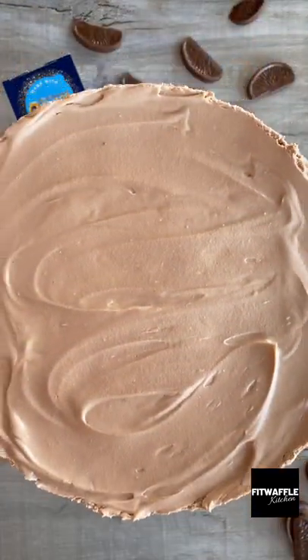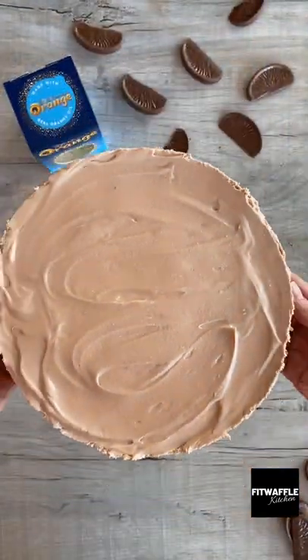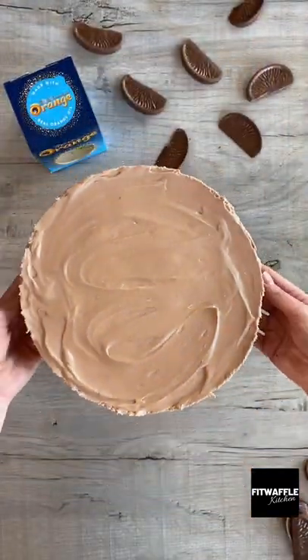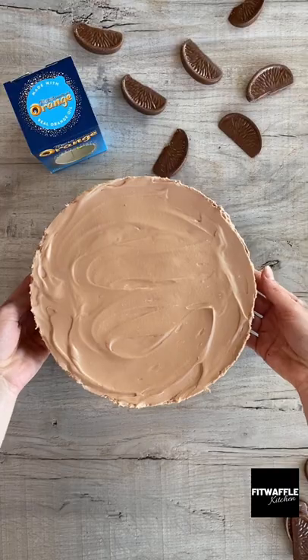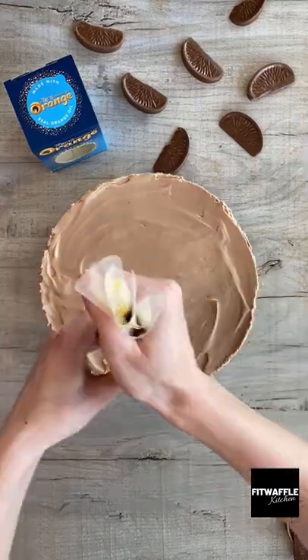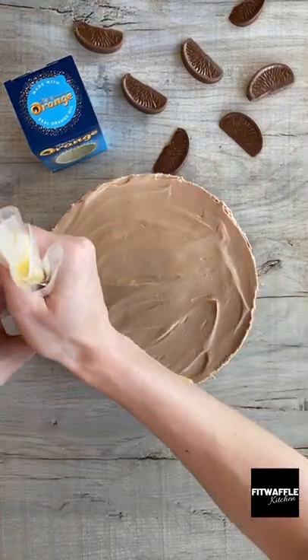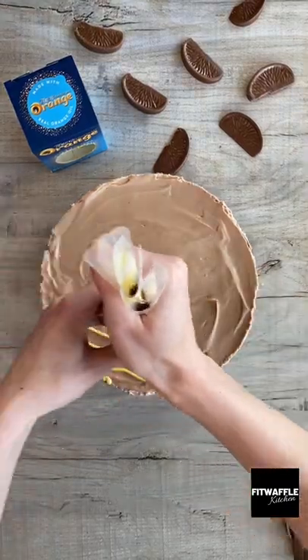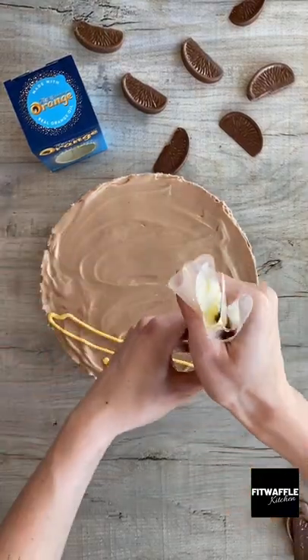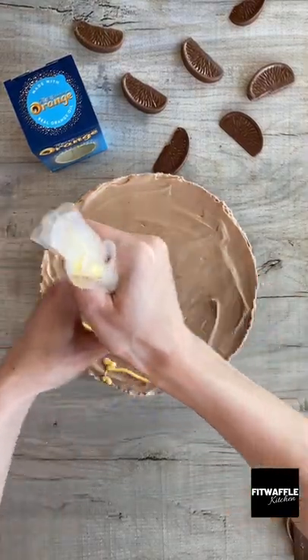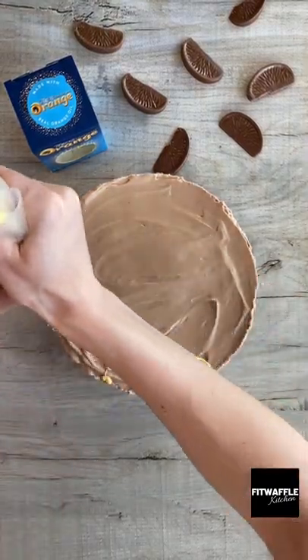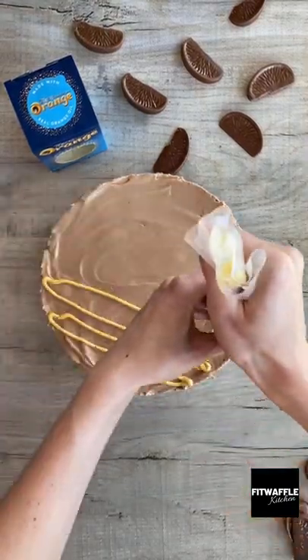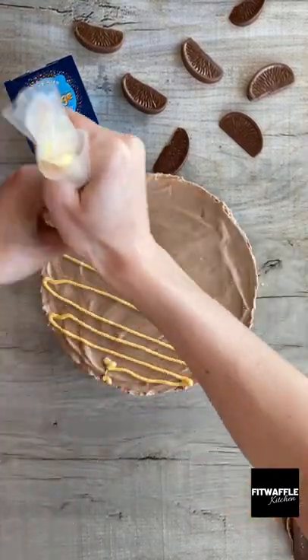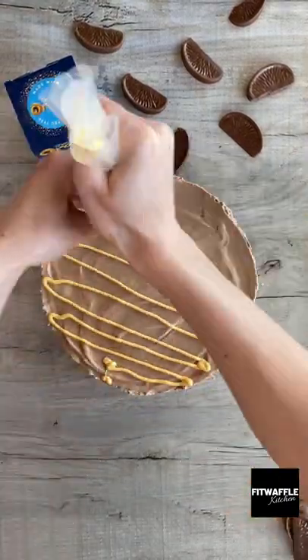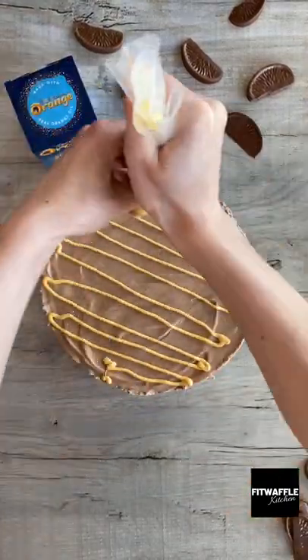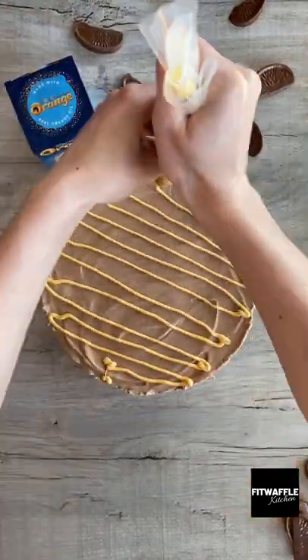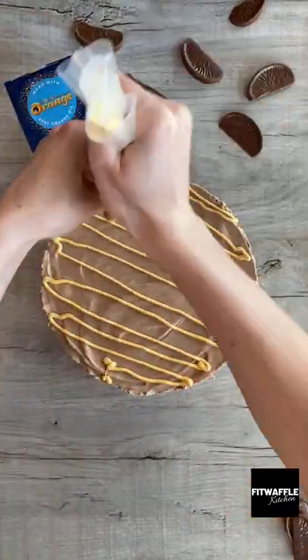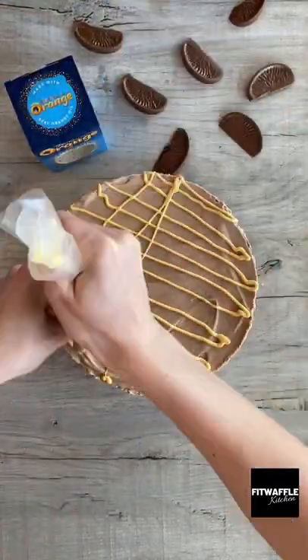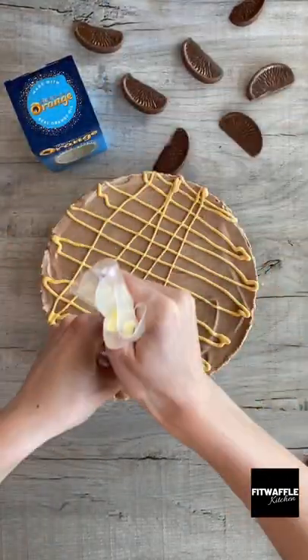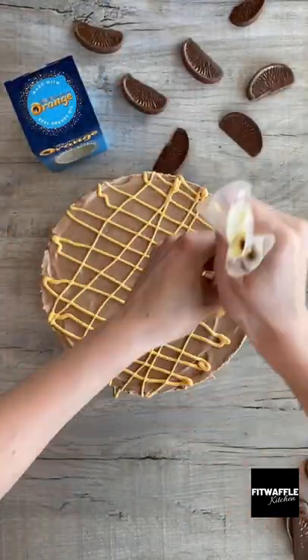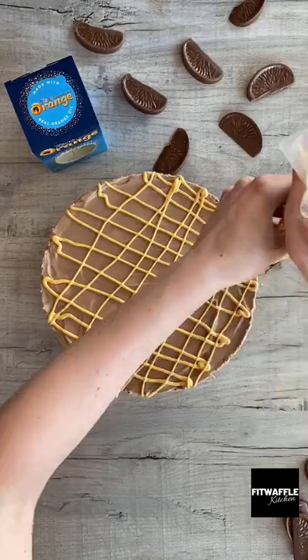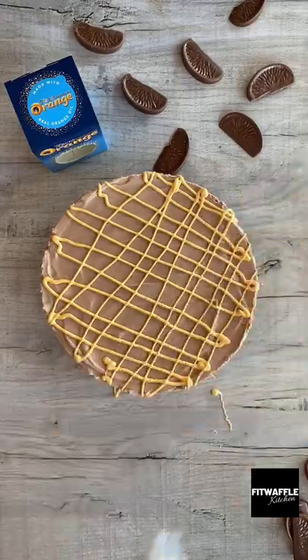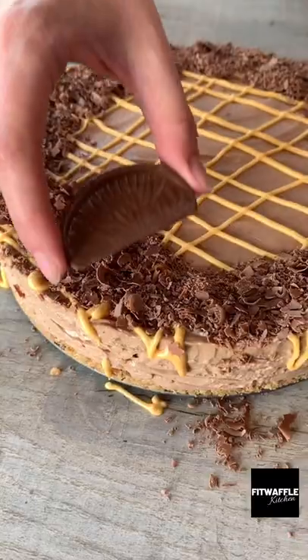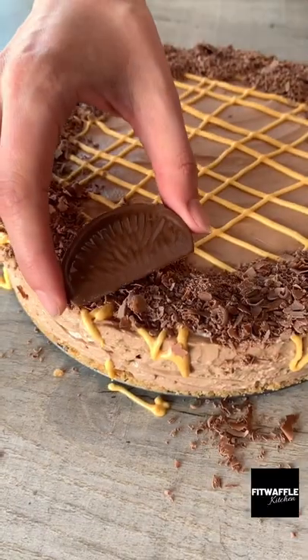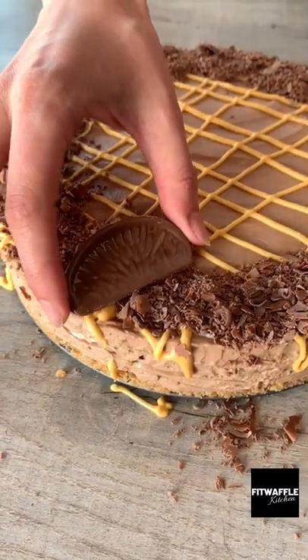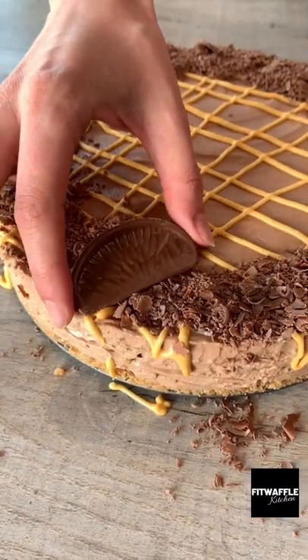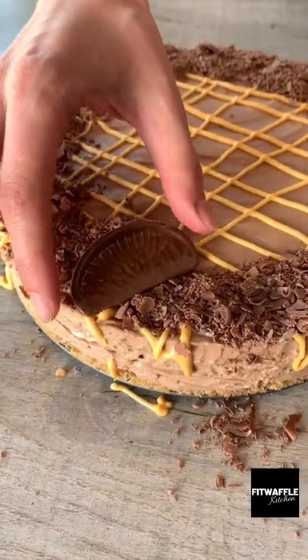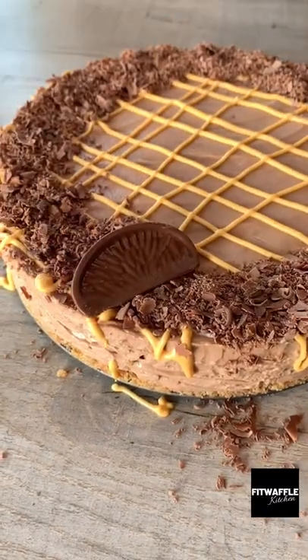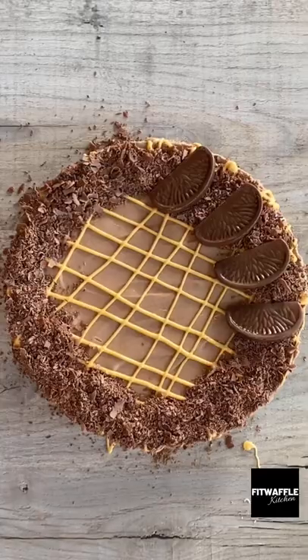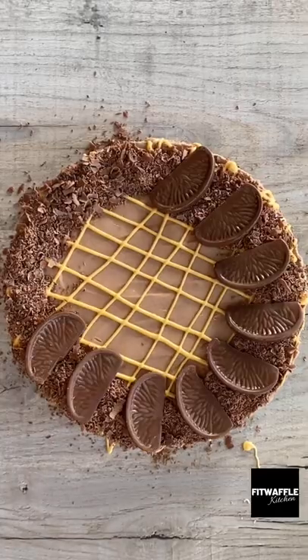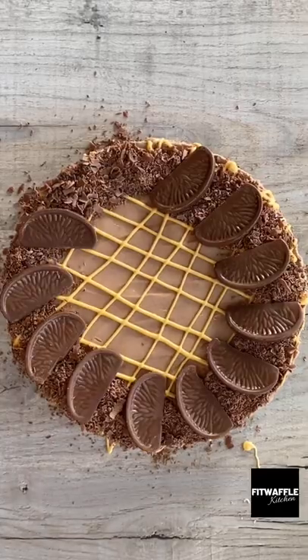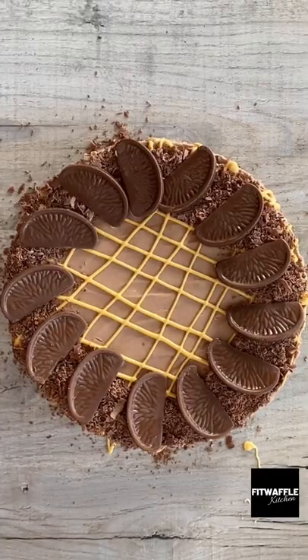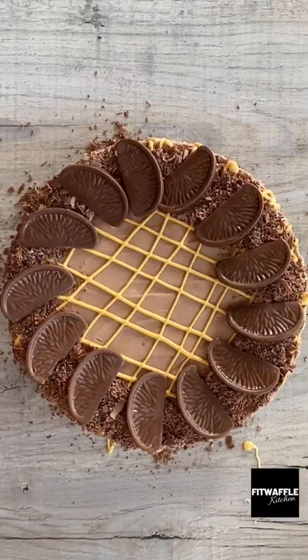Now to decorate. We used coloured white chocolate, chocolate shavings and chocolate orange segments to decorate our cheesecake, but you can do it however you wish. Cut it up and enjoy!